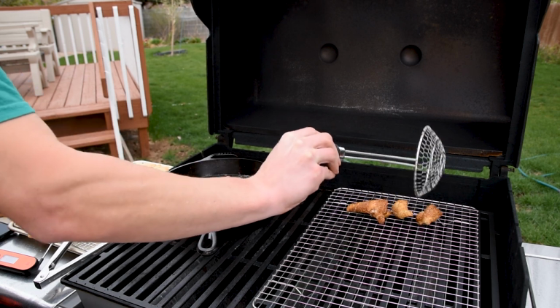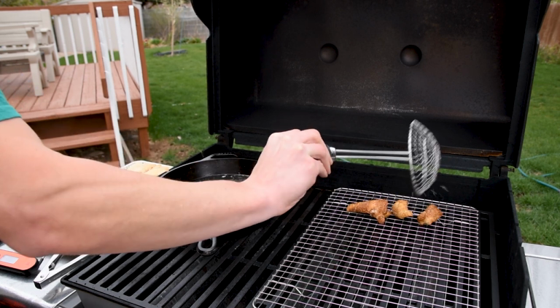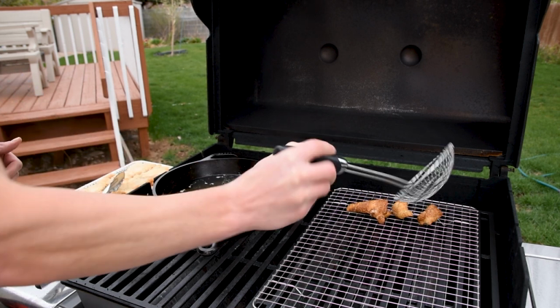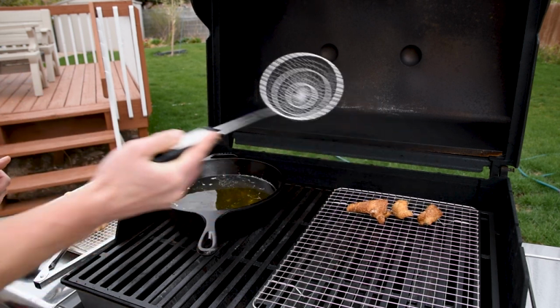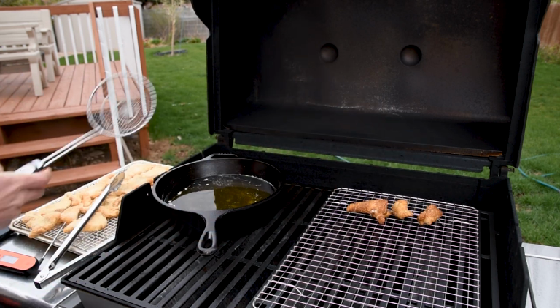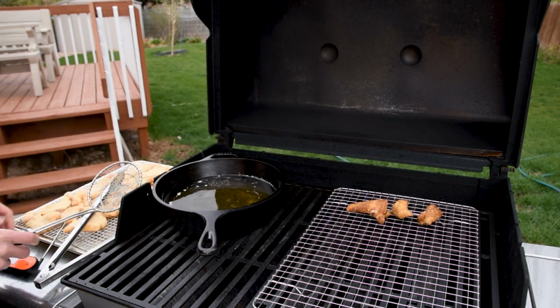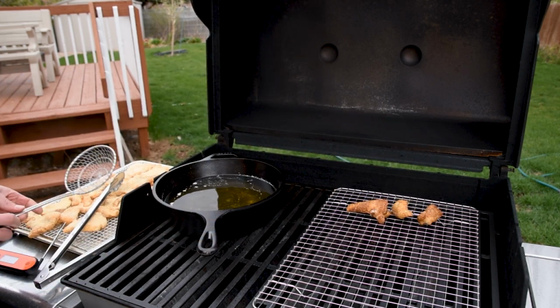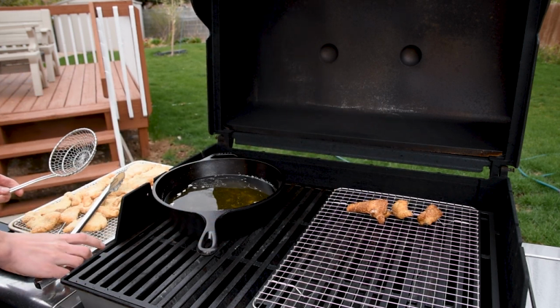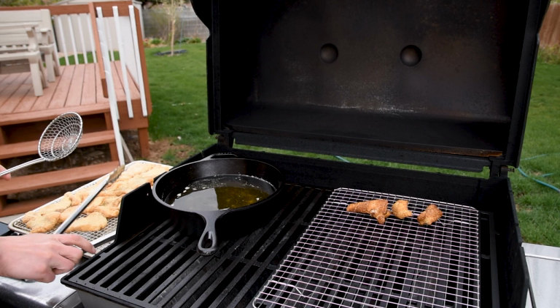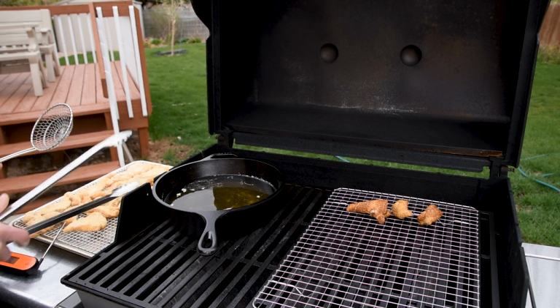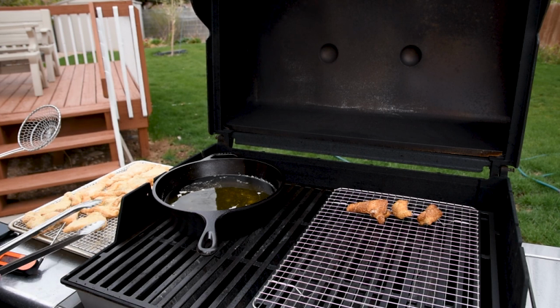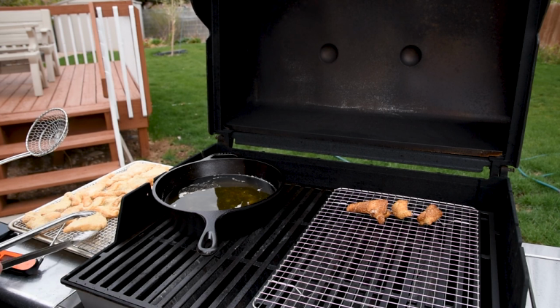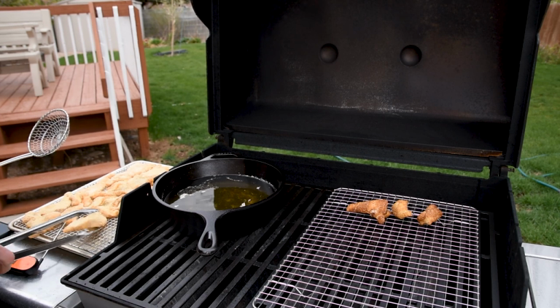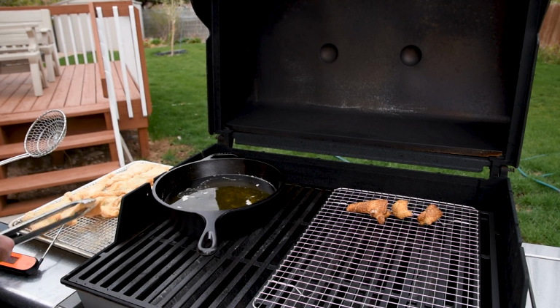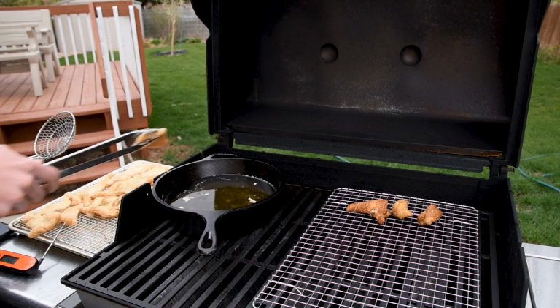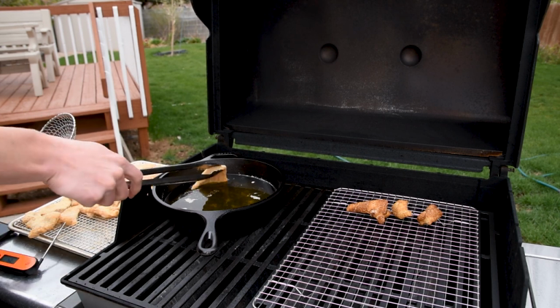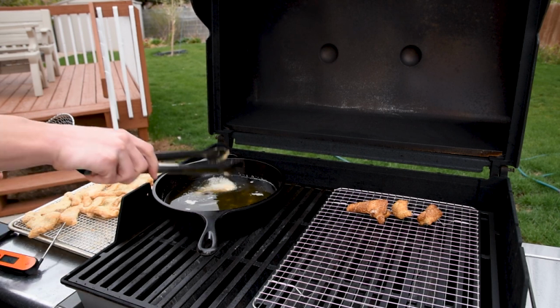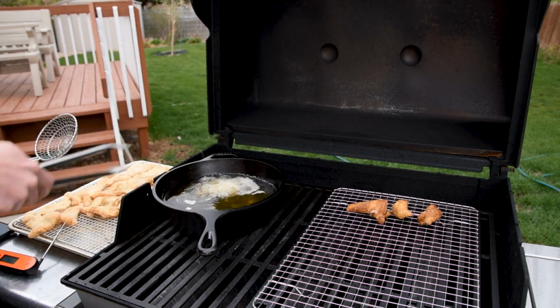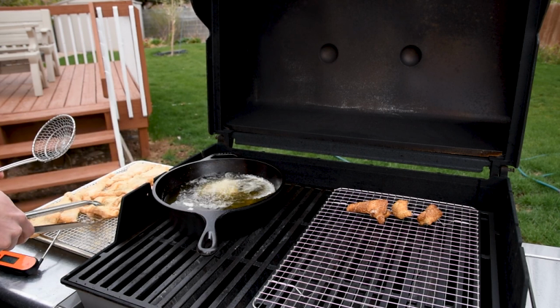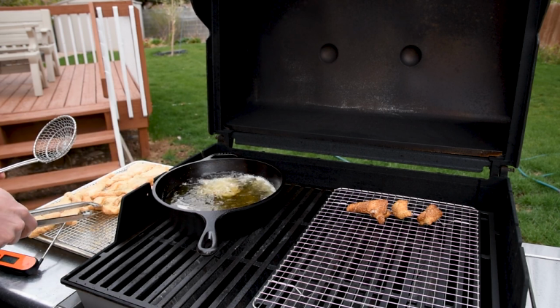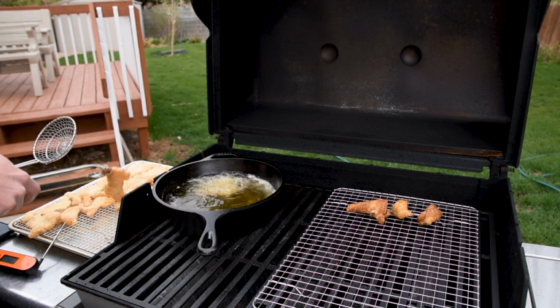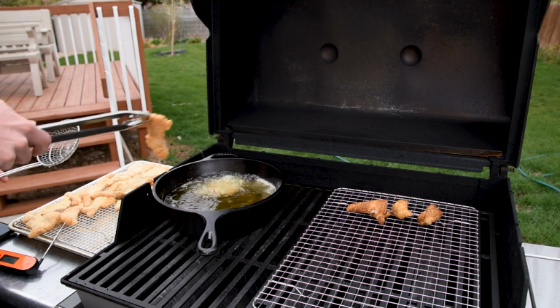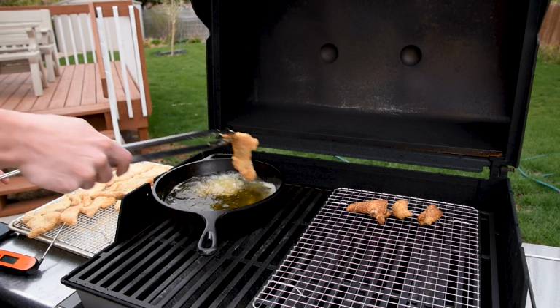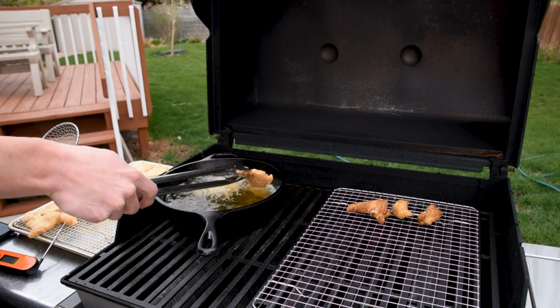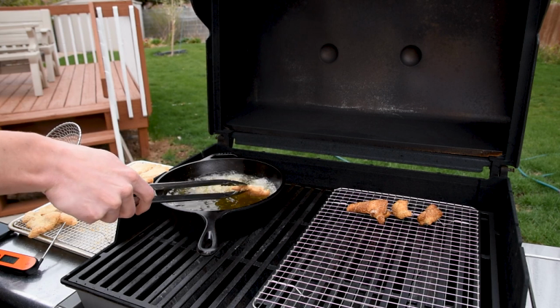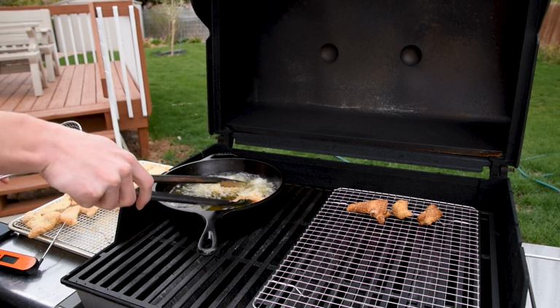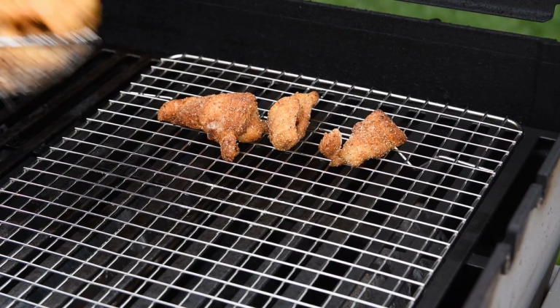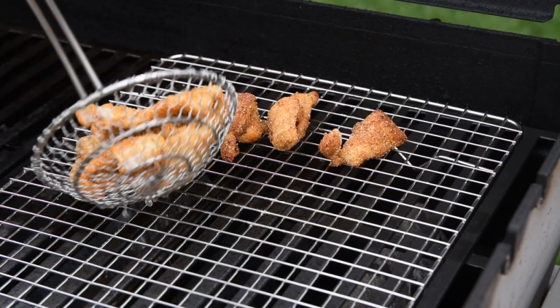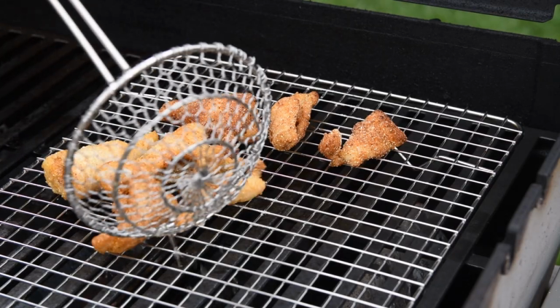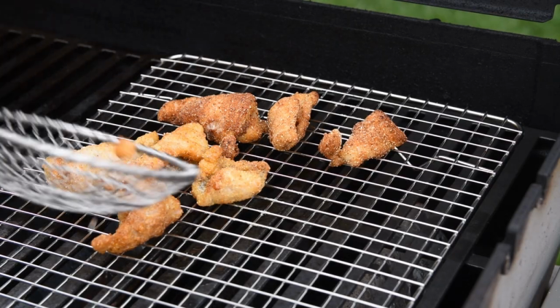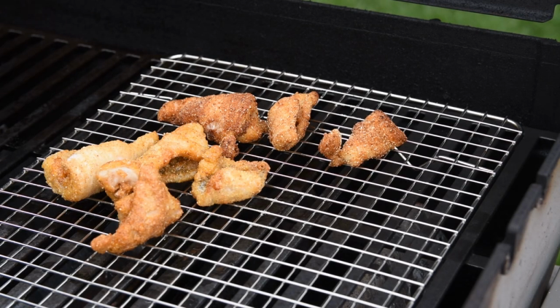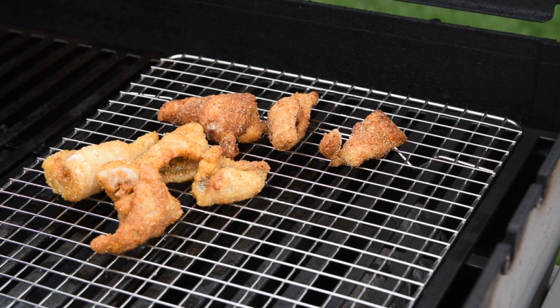This has two benefits. Number one, it helps keep things warm from the first batch to the last. And two, you can leave the lid shut to finish cooking the food without burning it, which is a huge advantage if you're frying something thicker like fried chicken.